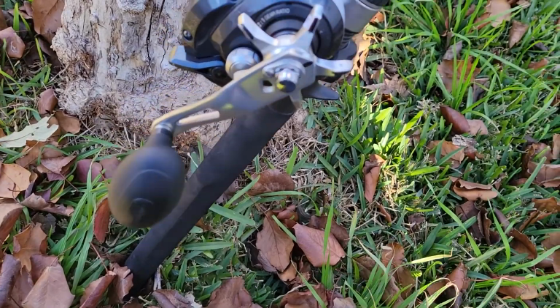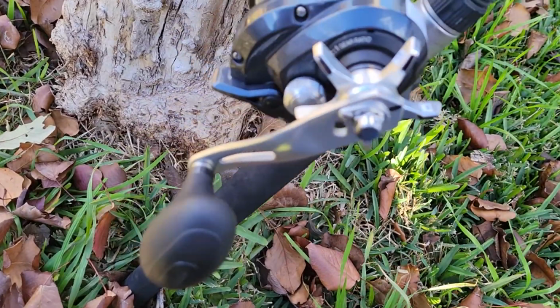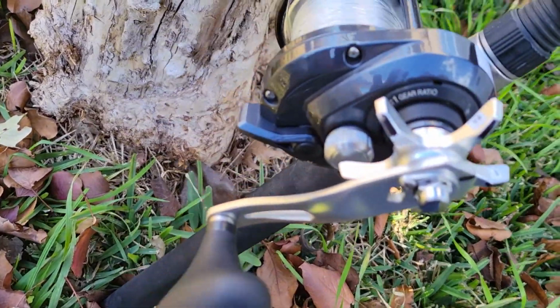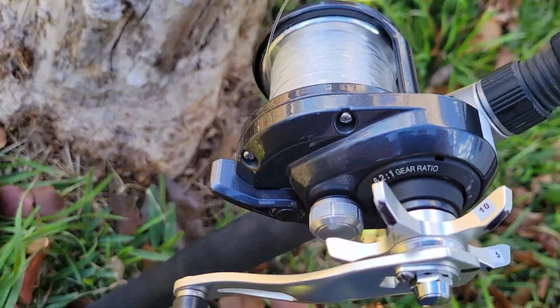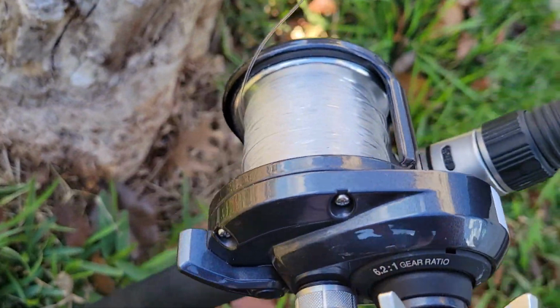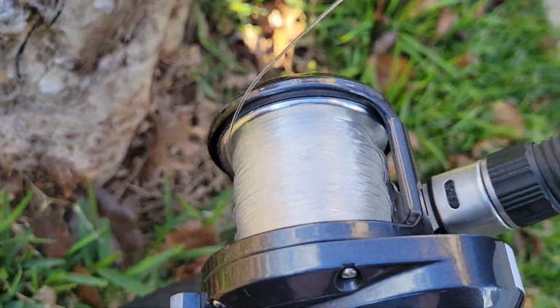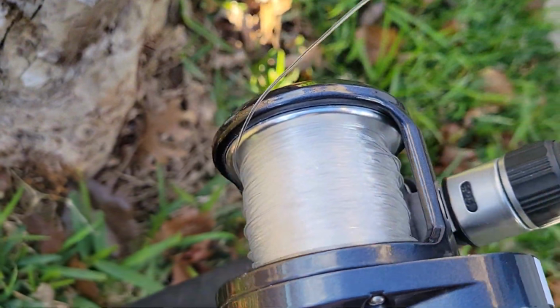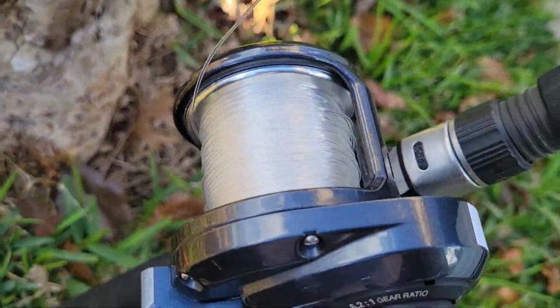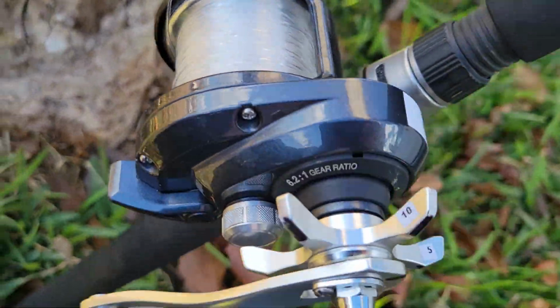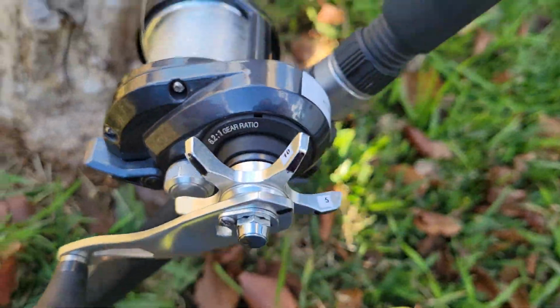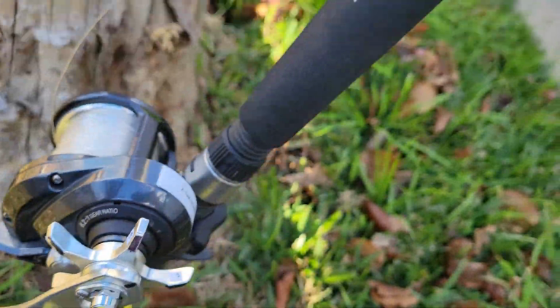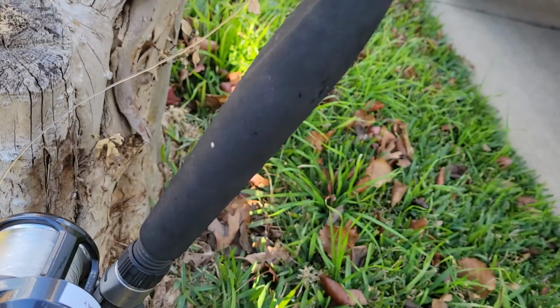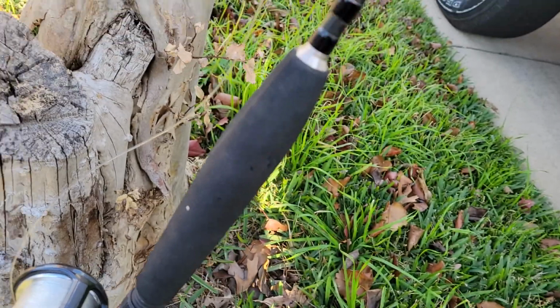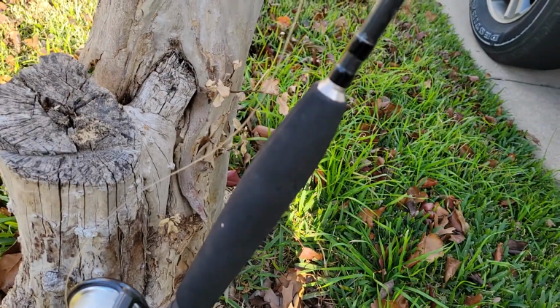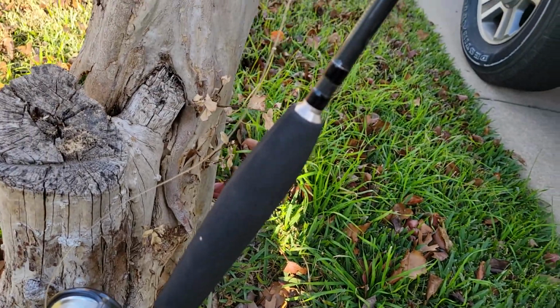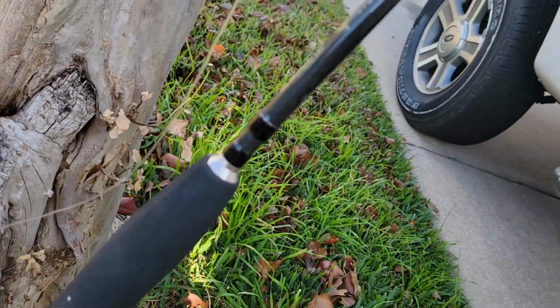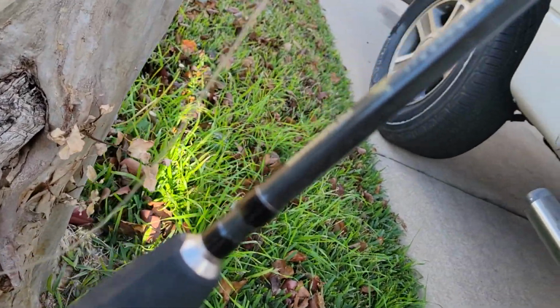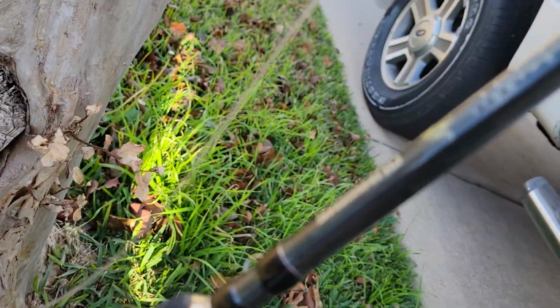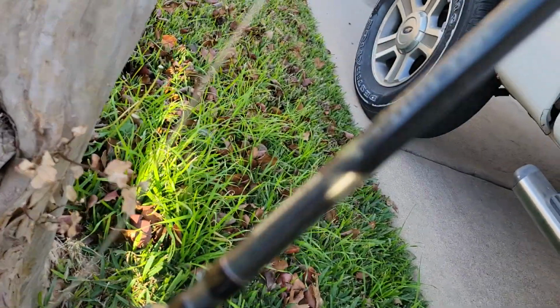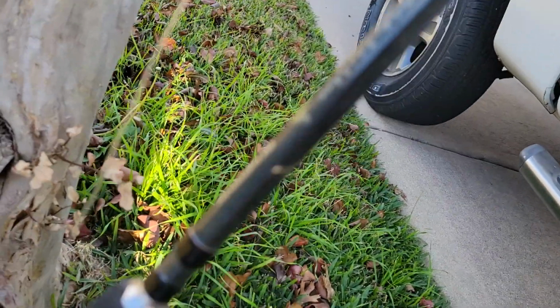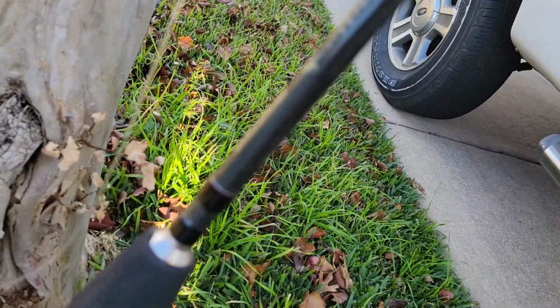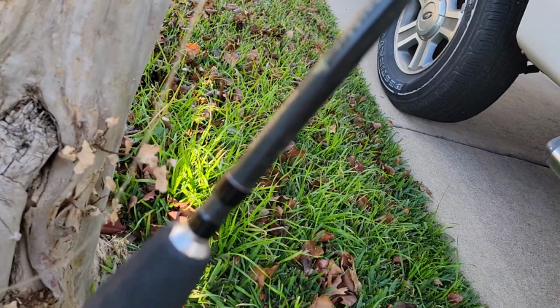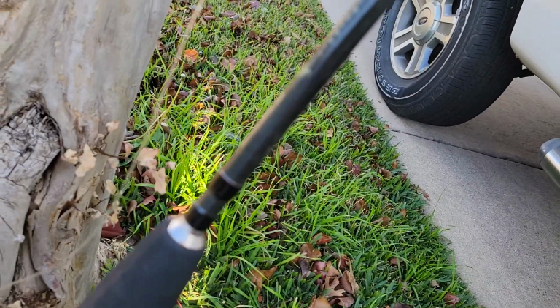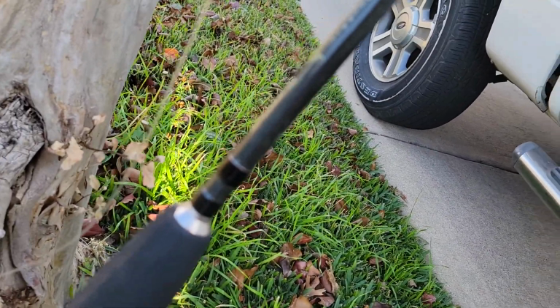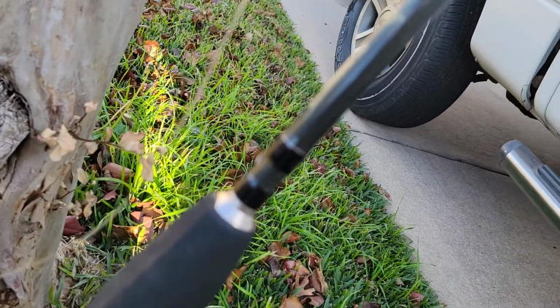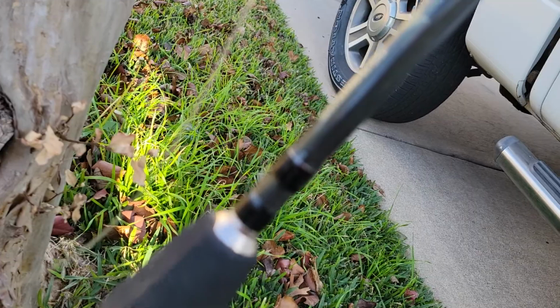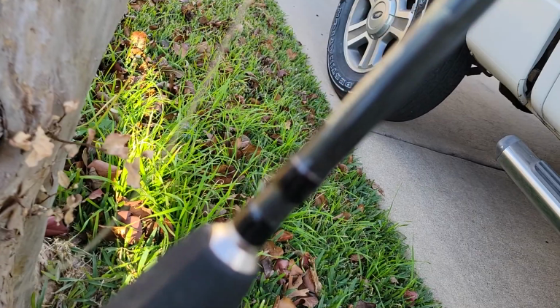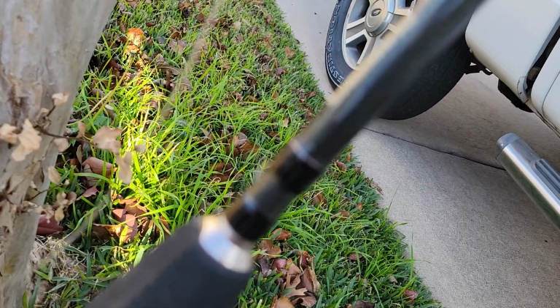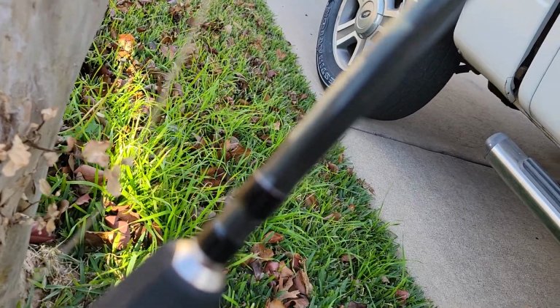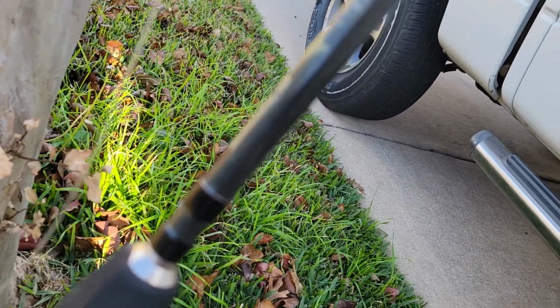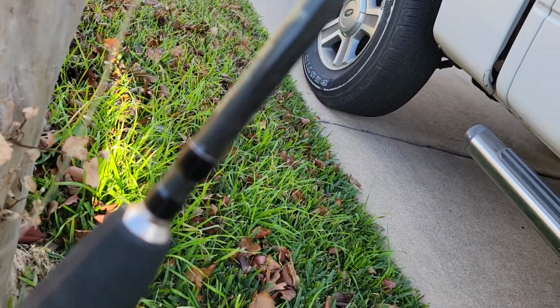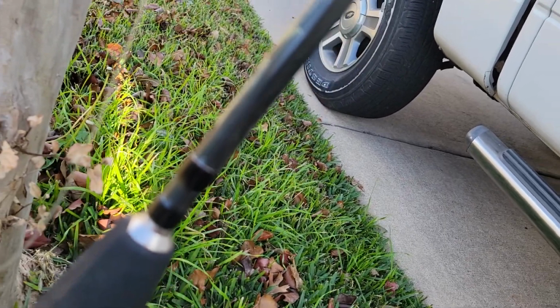This is my Torium 20 HGA version, so it's a high speed reel. I pair it up with a Travella Shimano Travella rod — medium heavy.